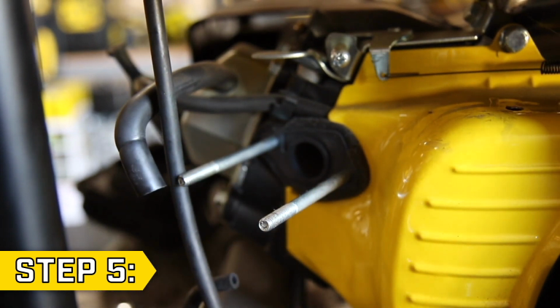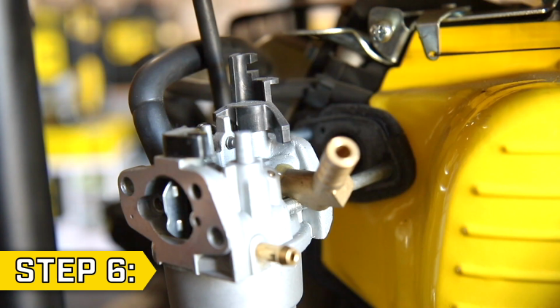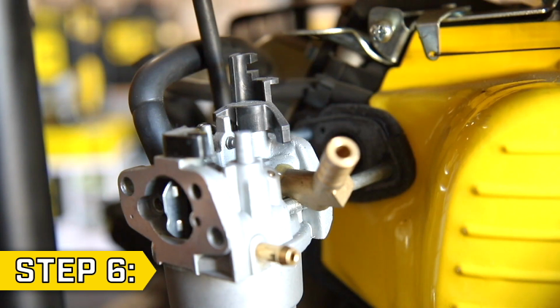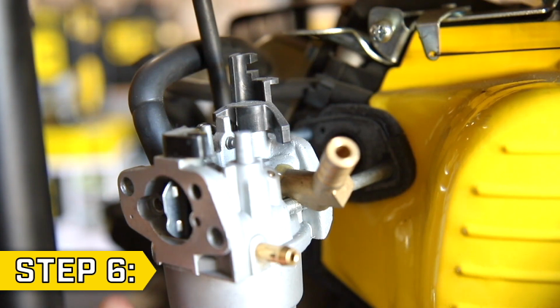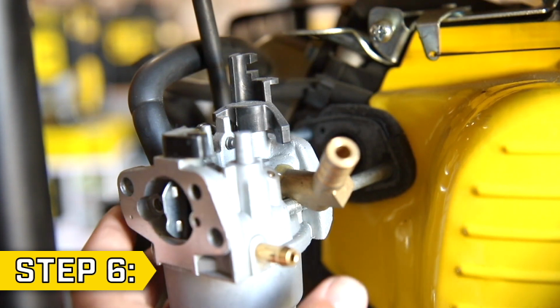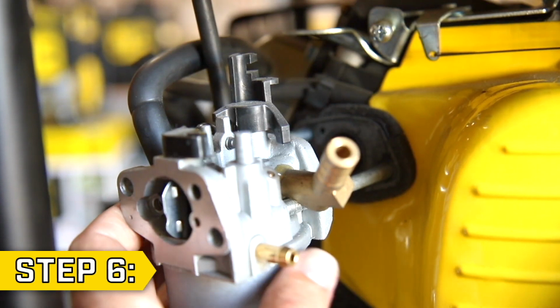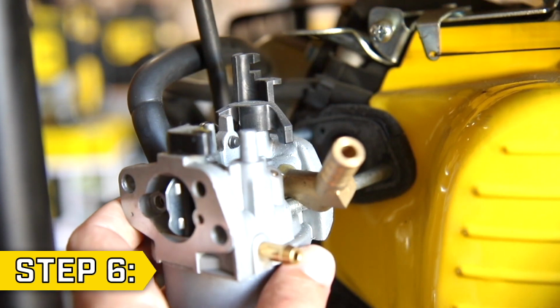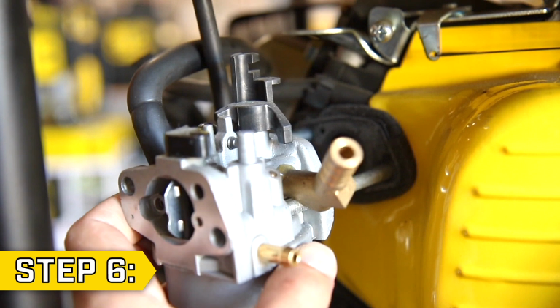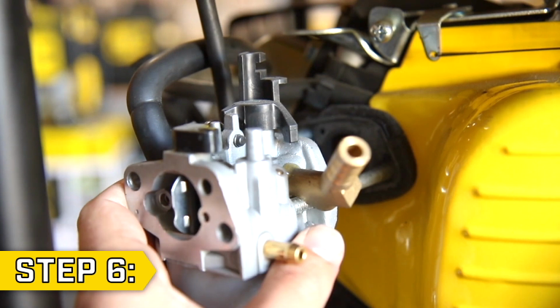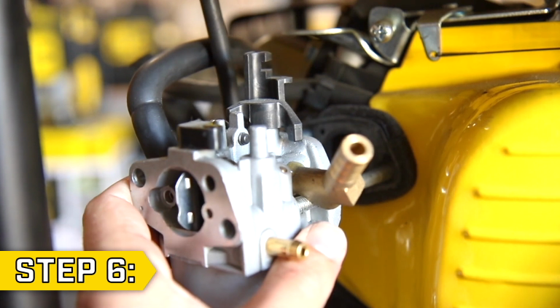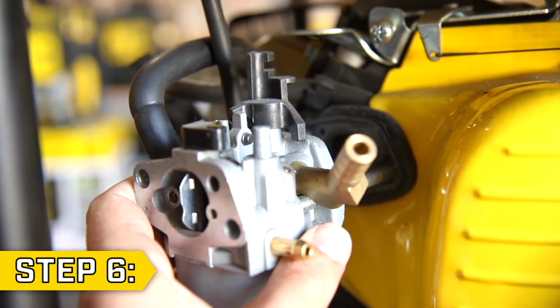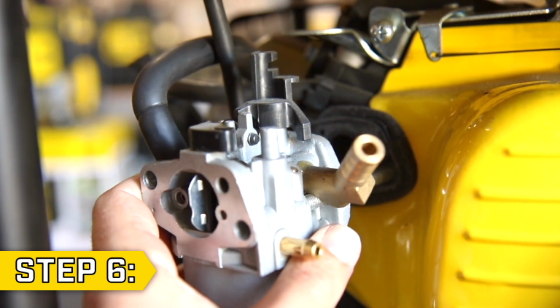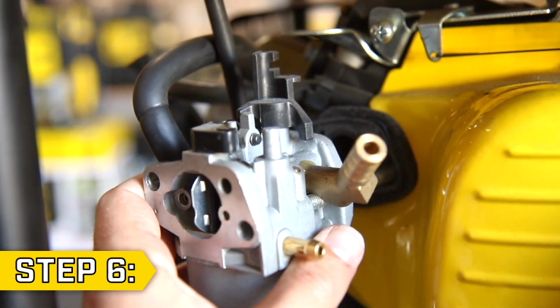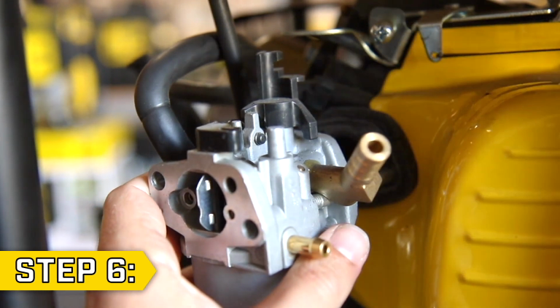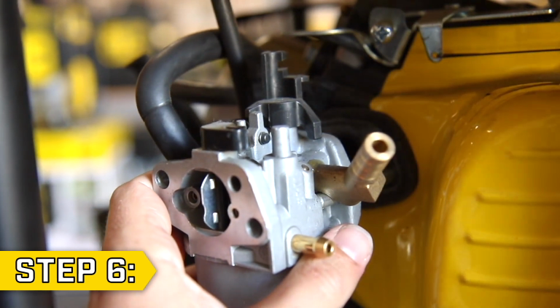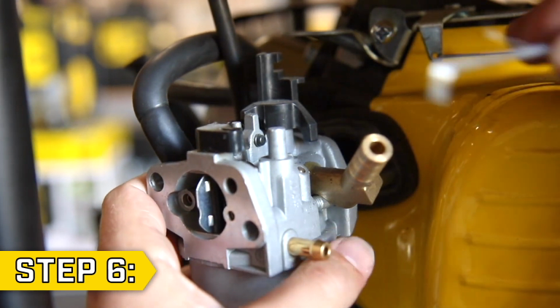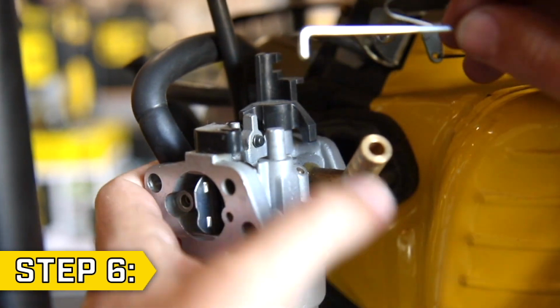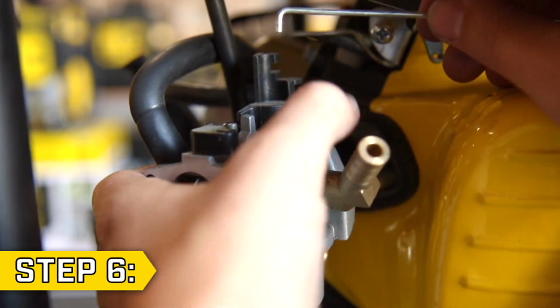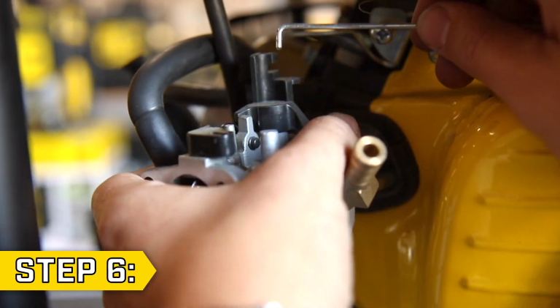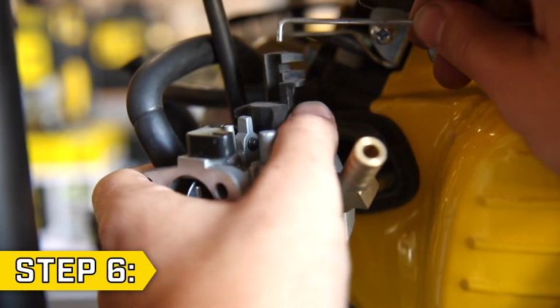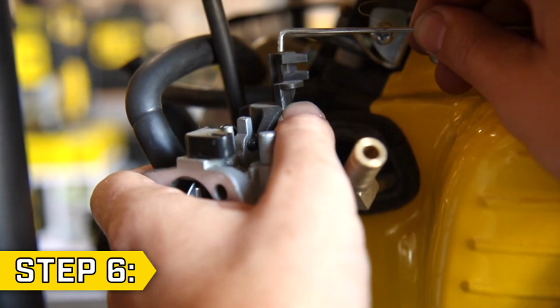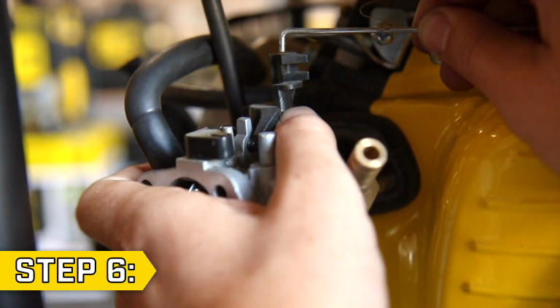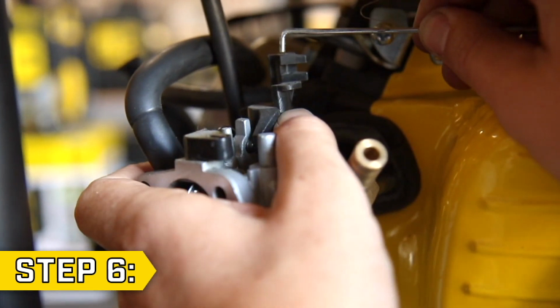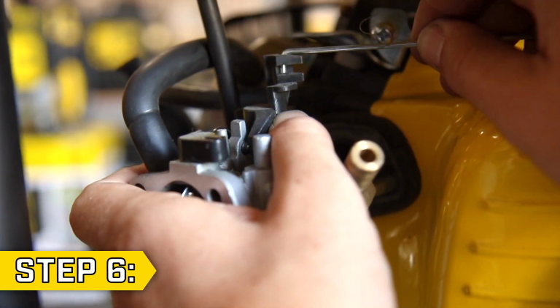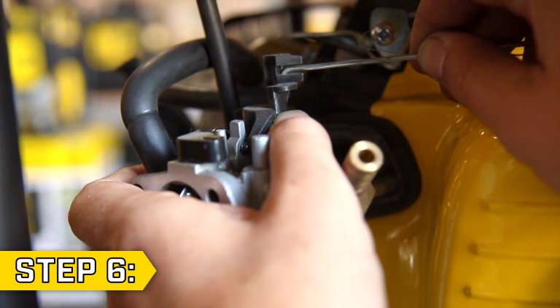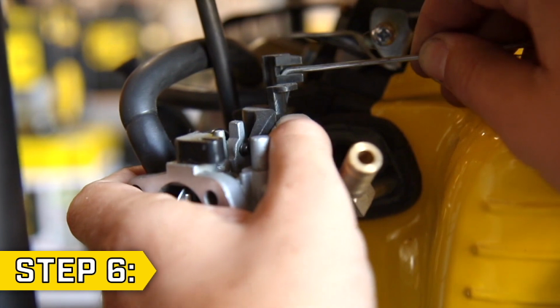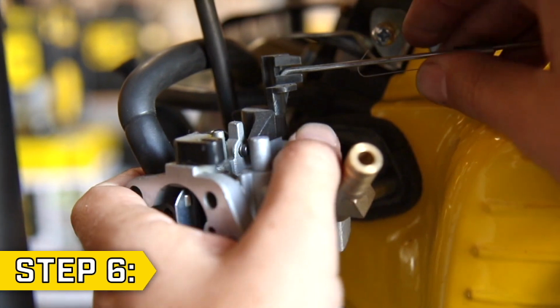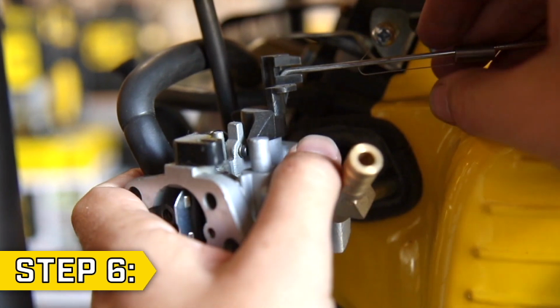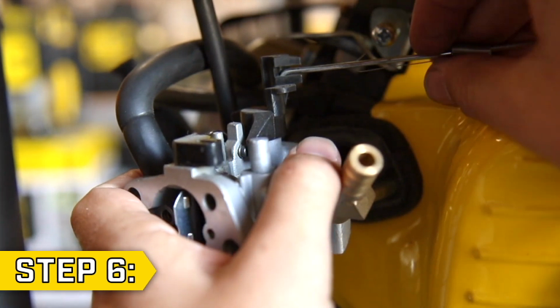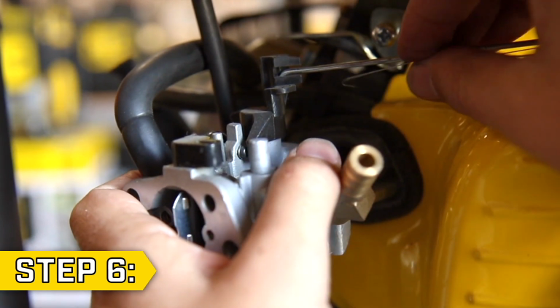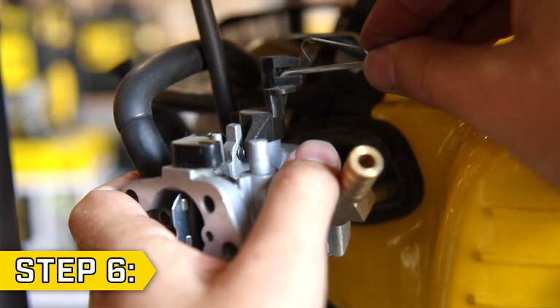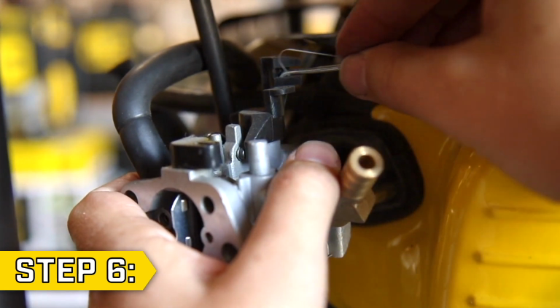Step 6. Always use new gaskets and slide your new carburetor partially onto the studs. Reconnect the governor rod and then the throttle spring.